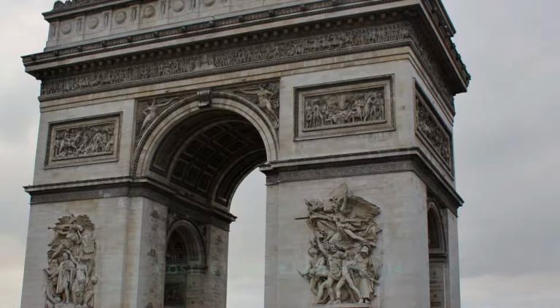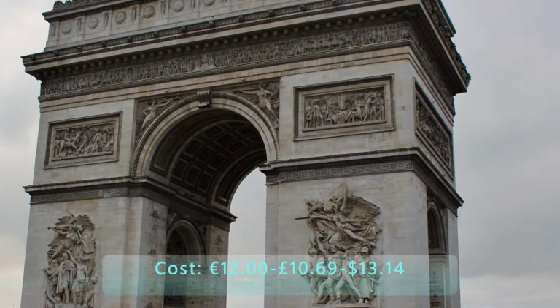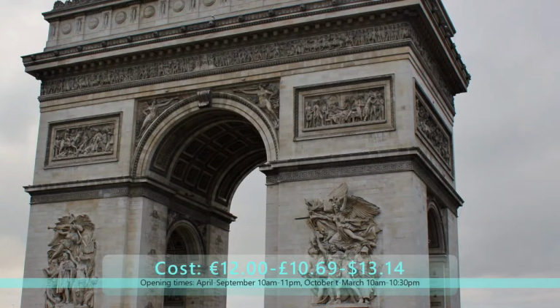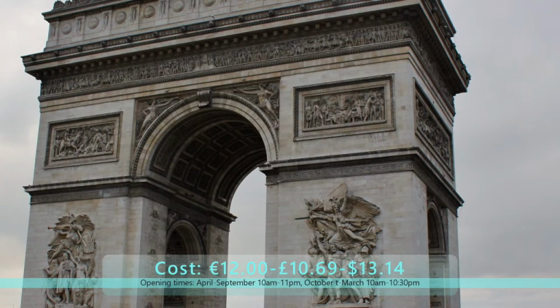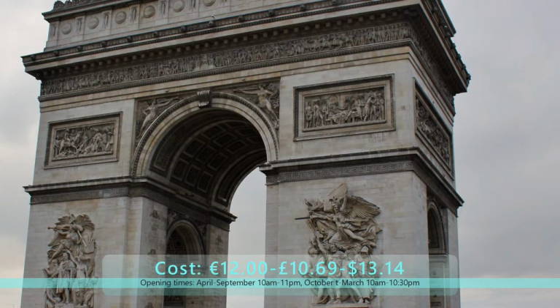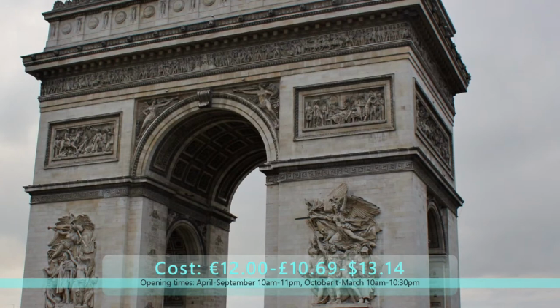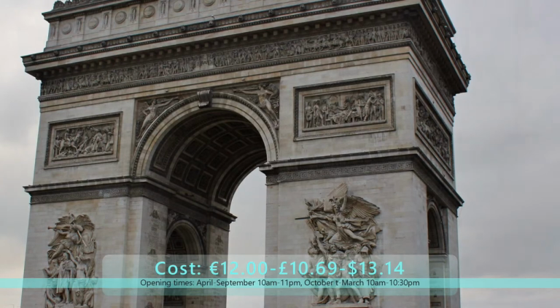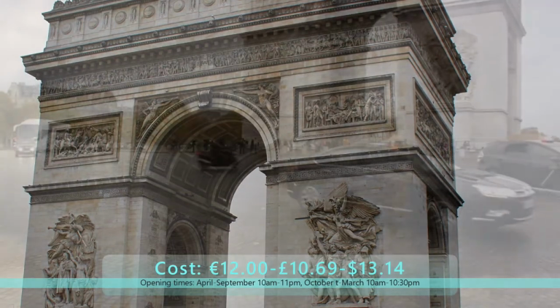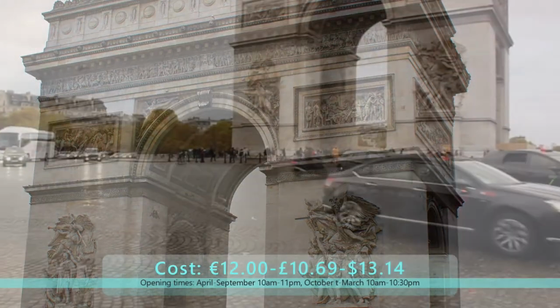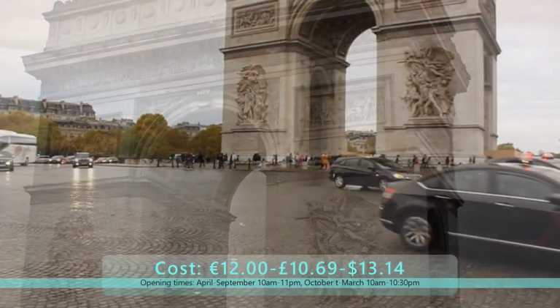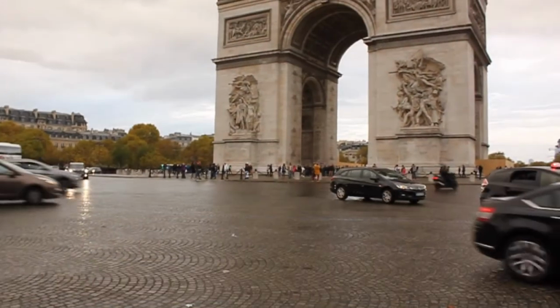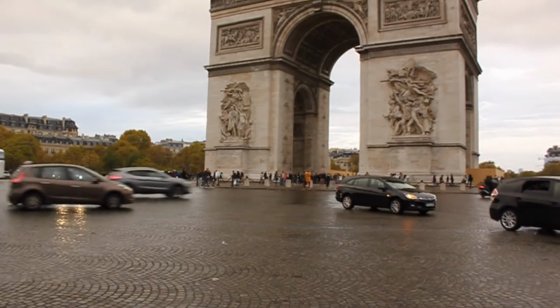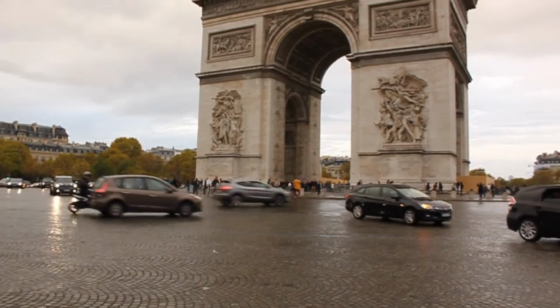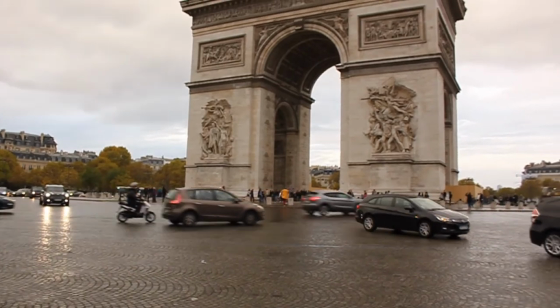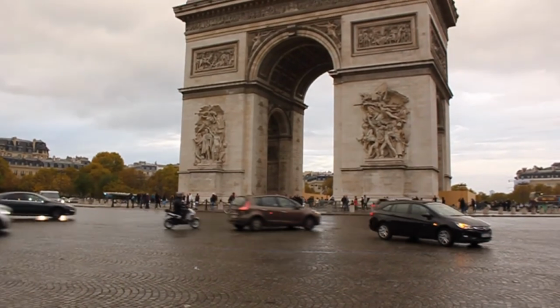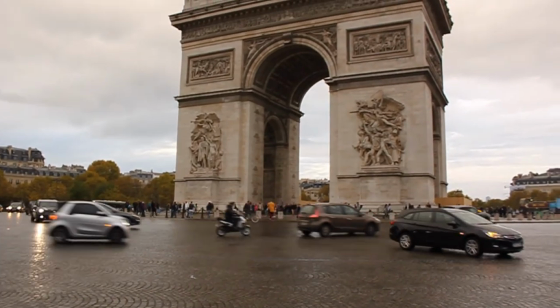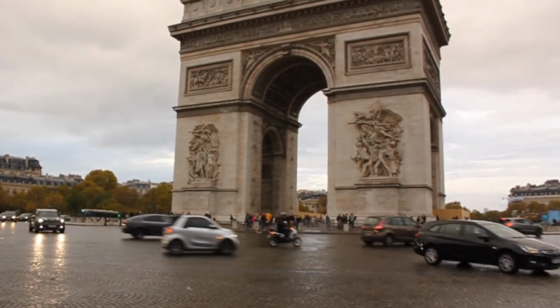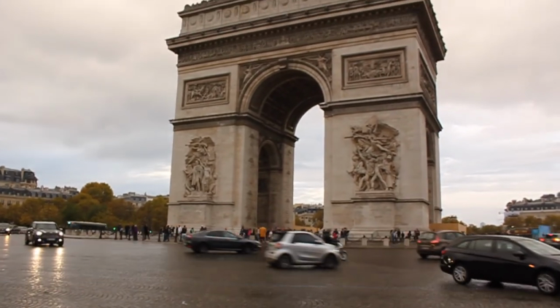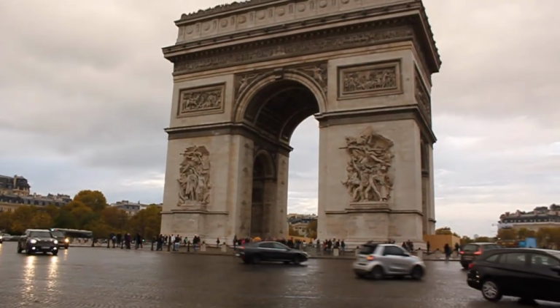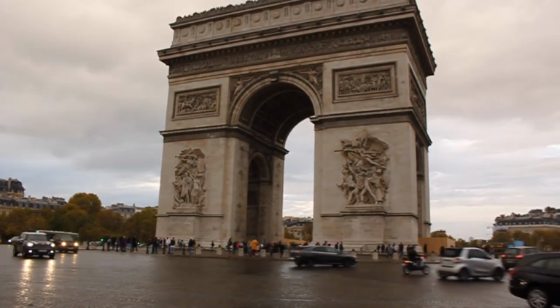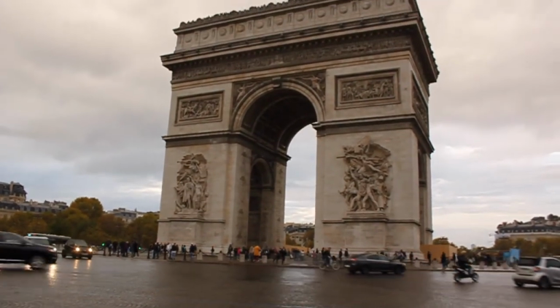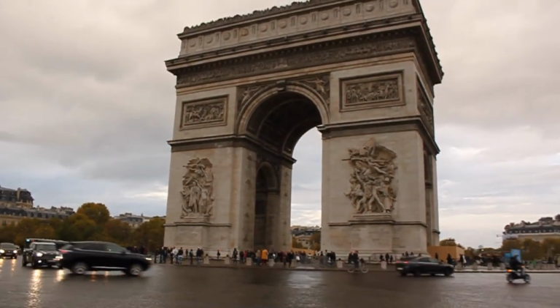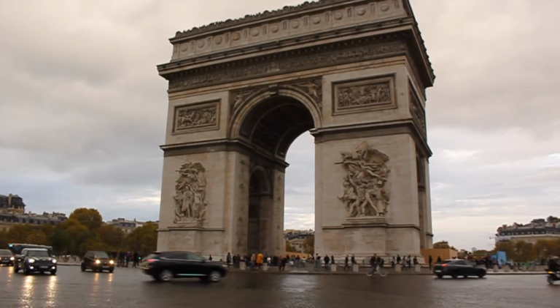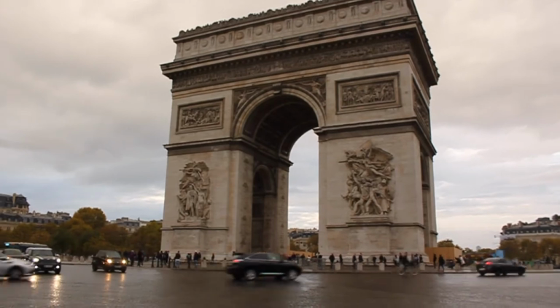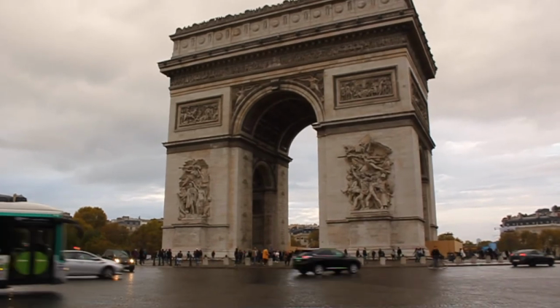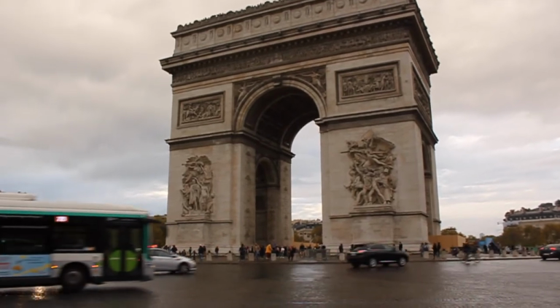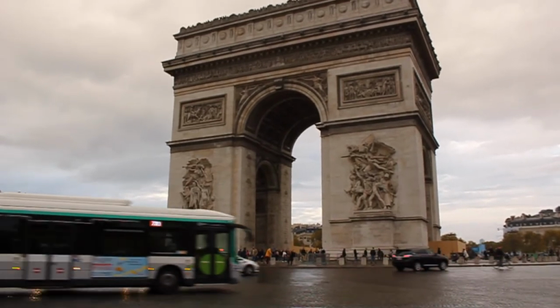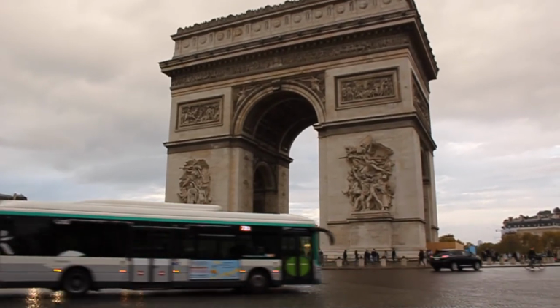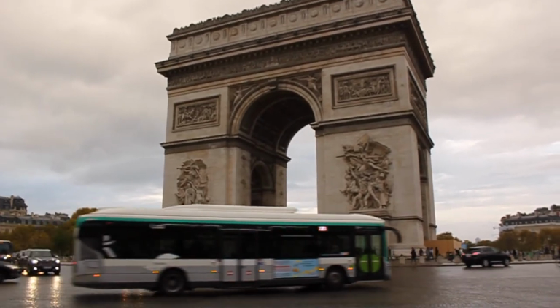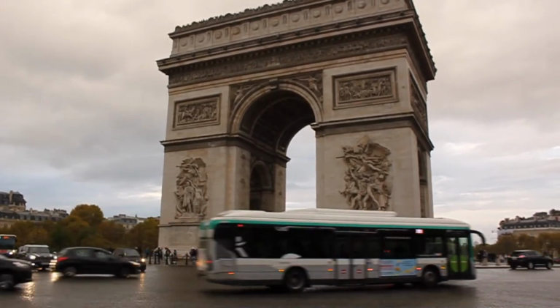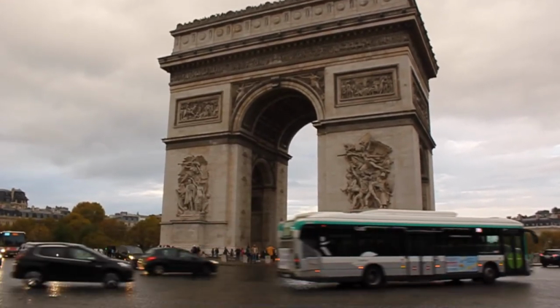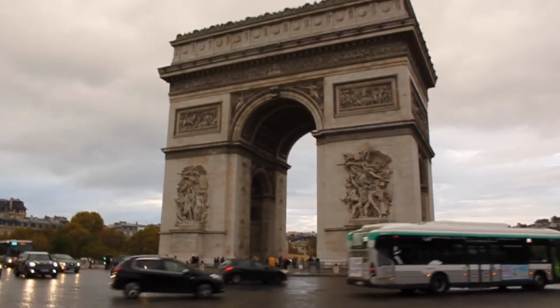The Arc de Triomphe is built with limestone rock and is a commemoration for those who fought and died during the French Revolution and Napoleonic War. Beneath the structure is a vault which holds the tomb of the unknown soldier from WWI.